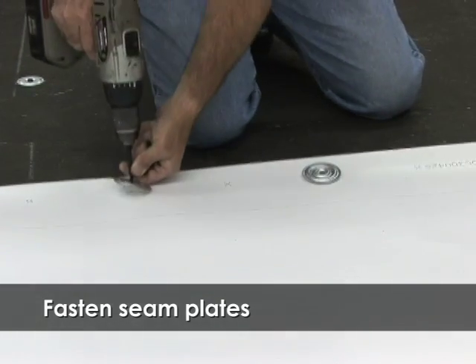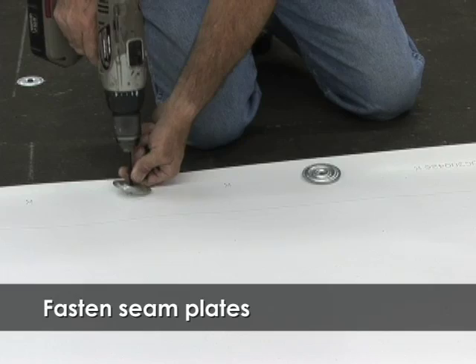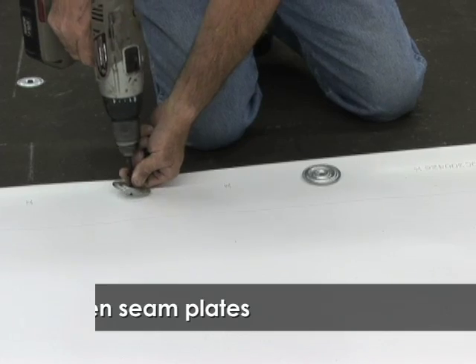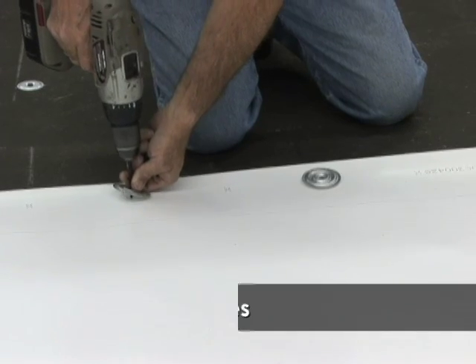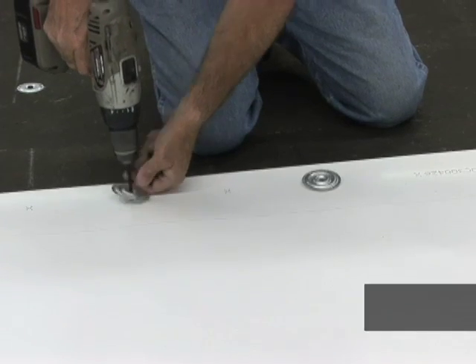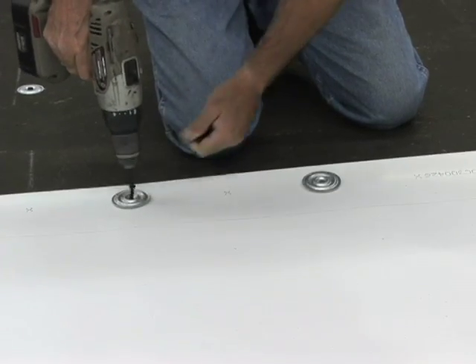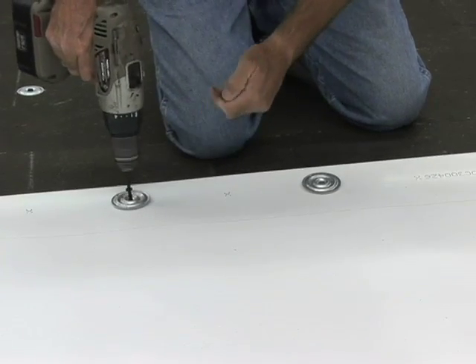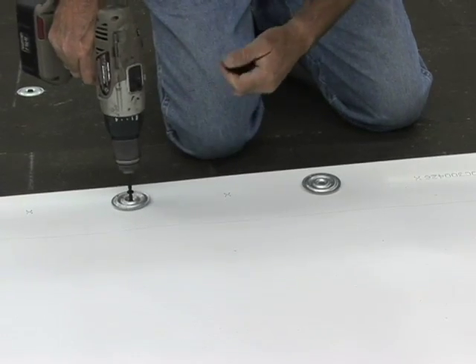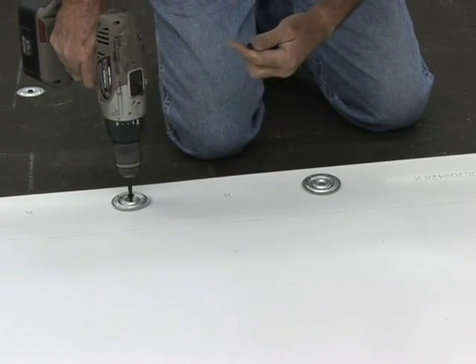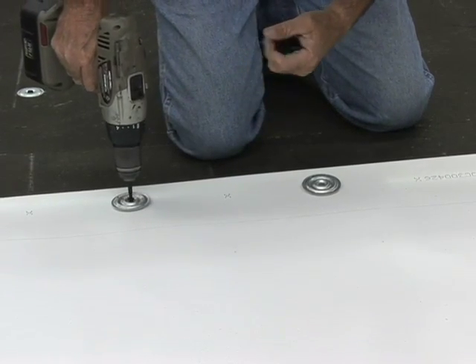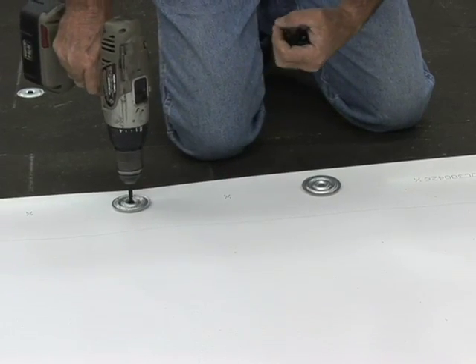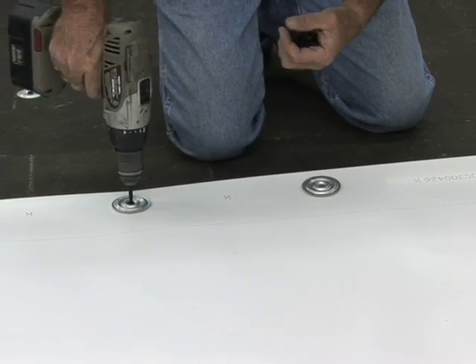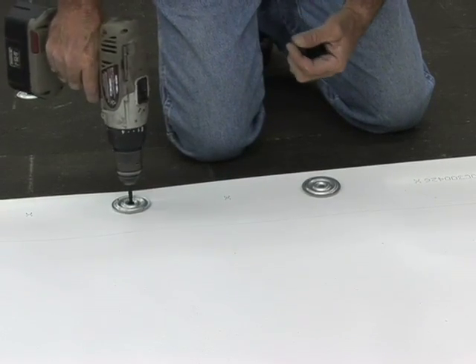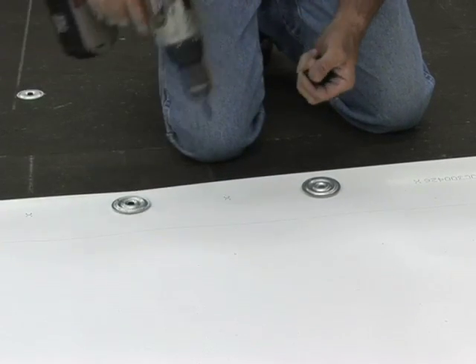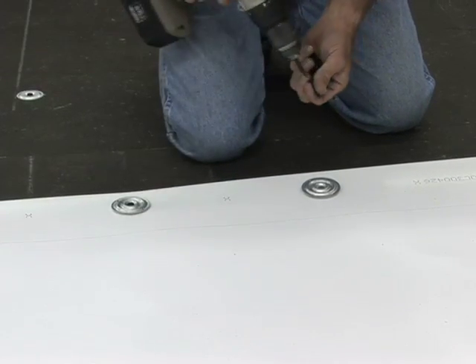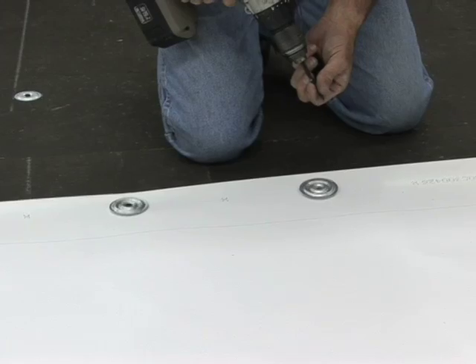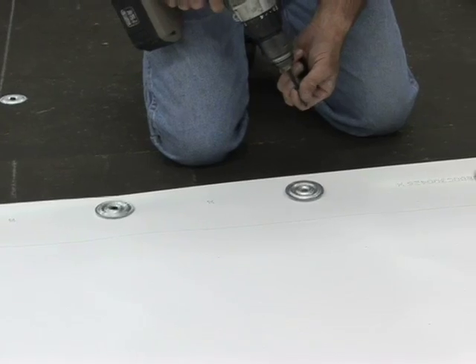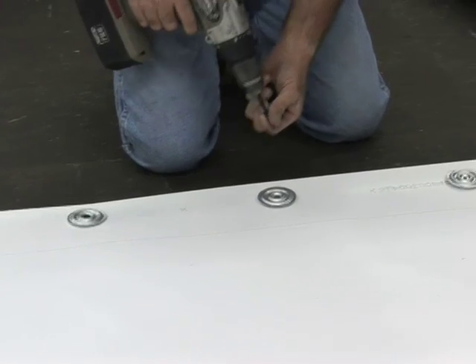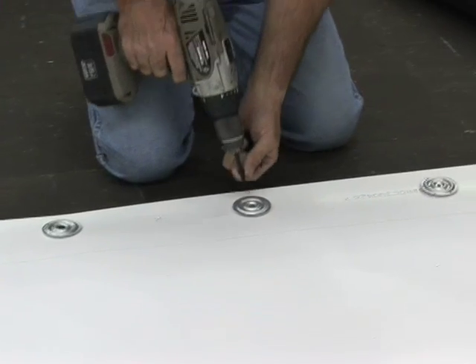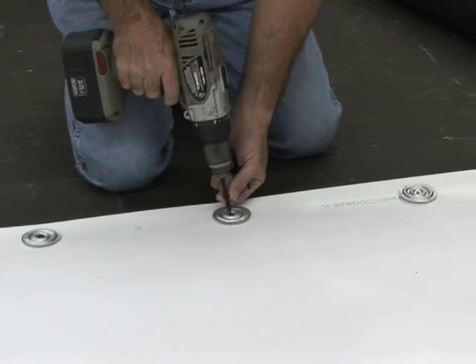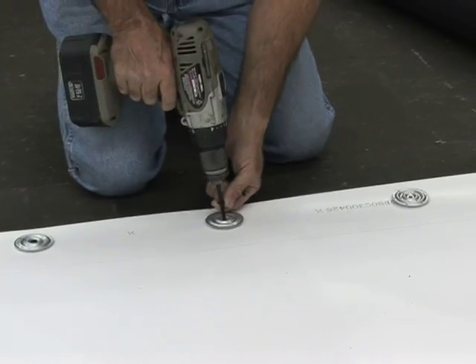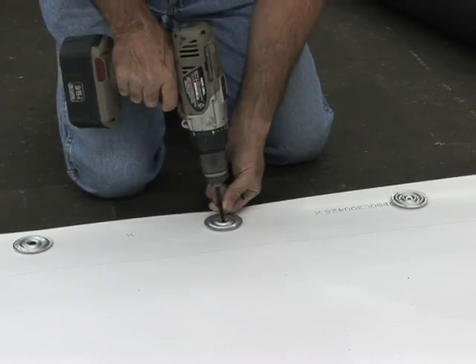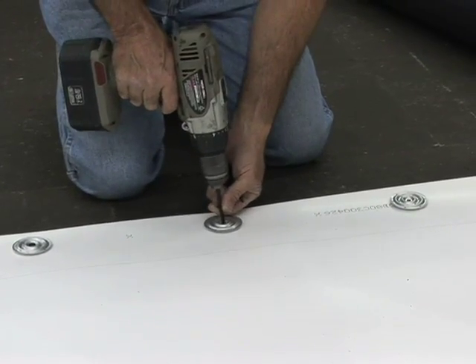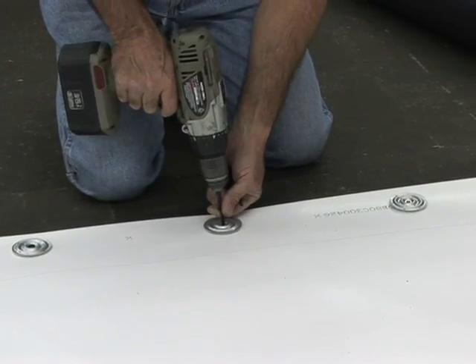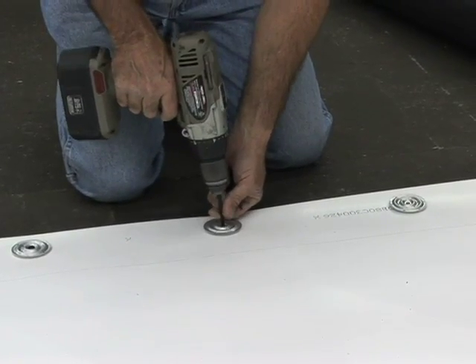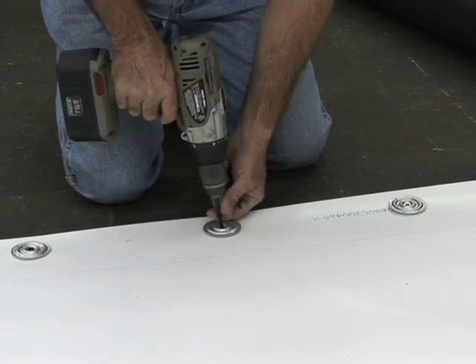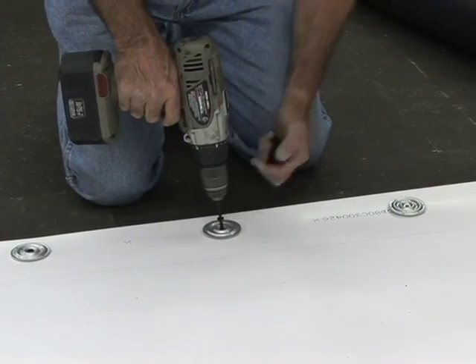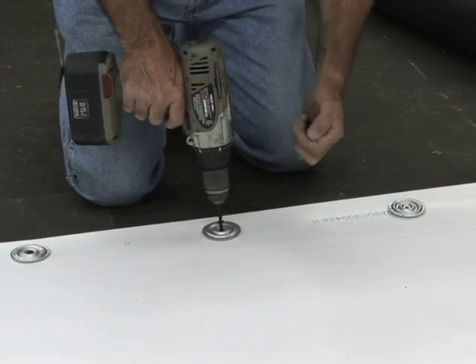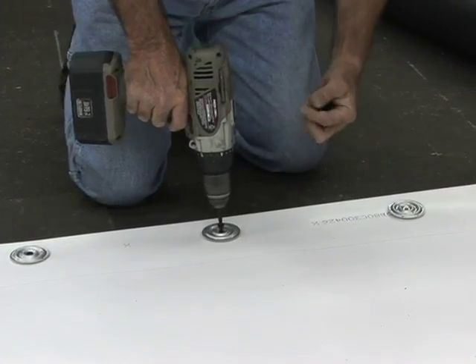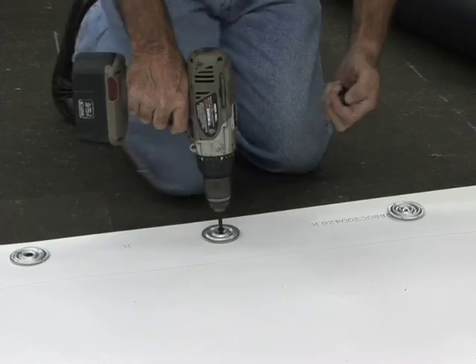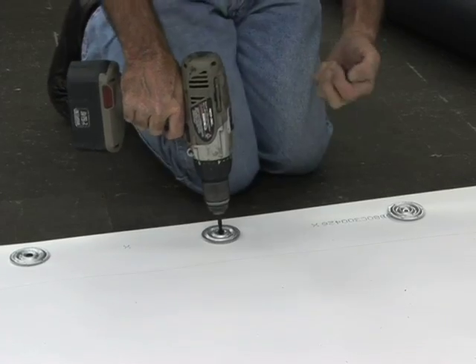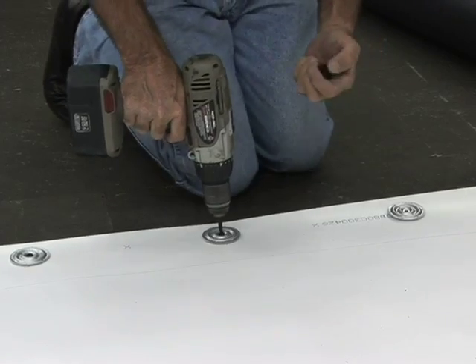If there are no X's, place the center of the fastener approximately 2 inches from the edge of the sheet, a maximum of 12 inches on center, and fasten.